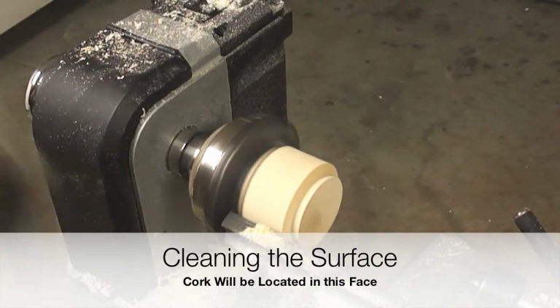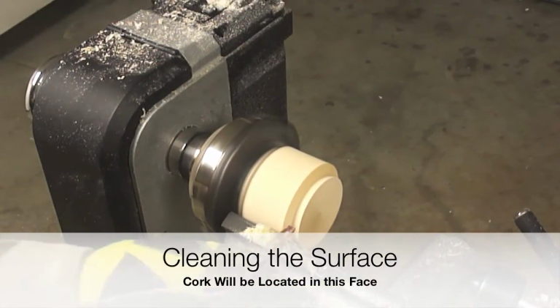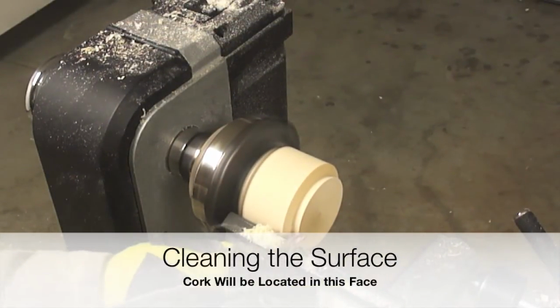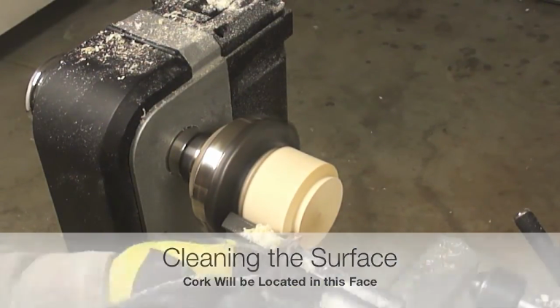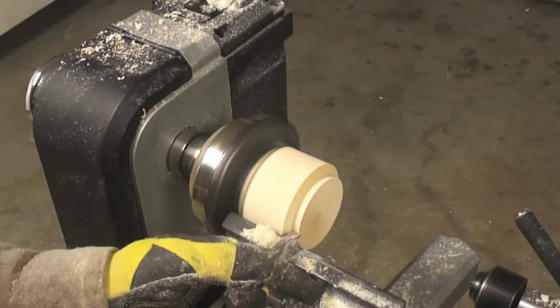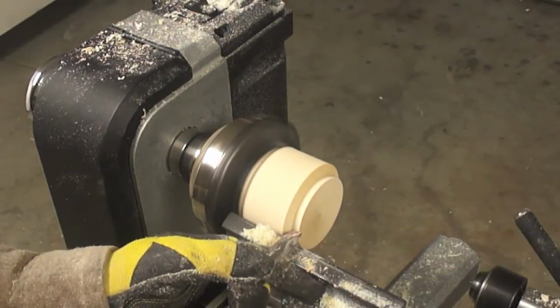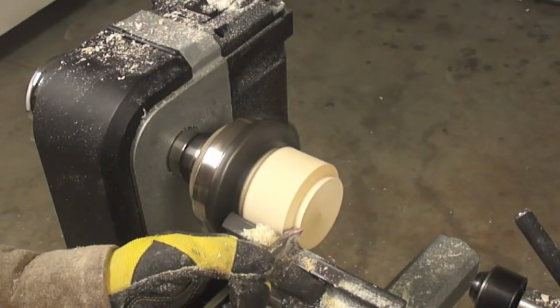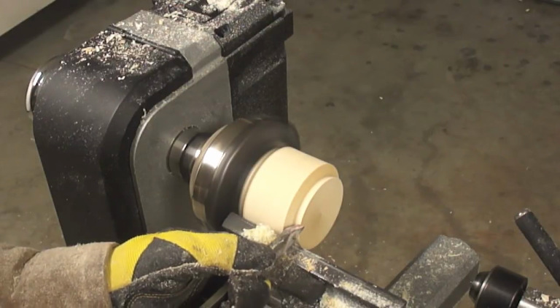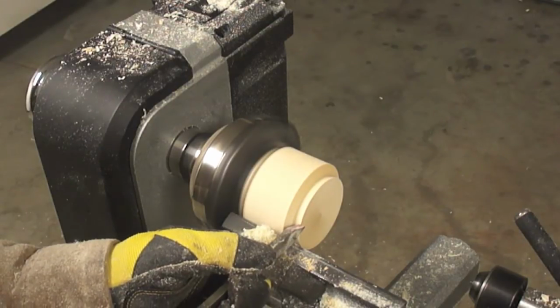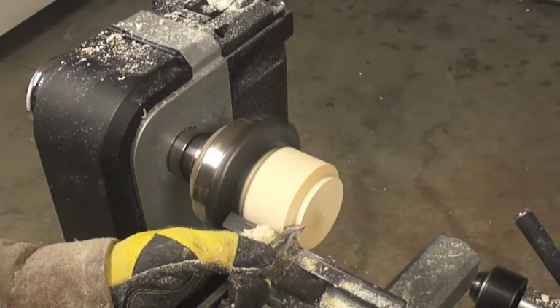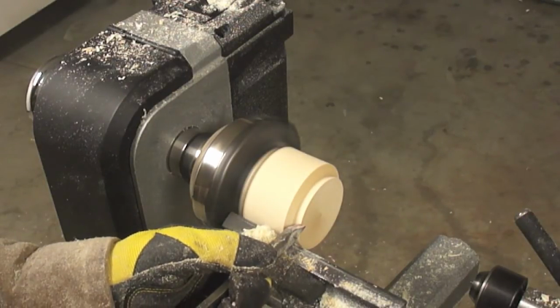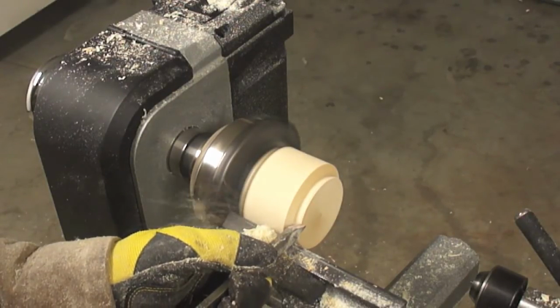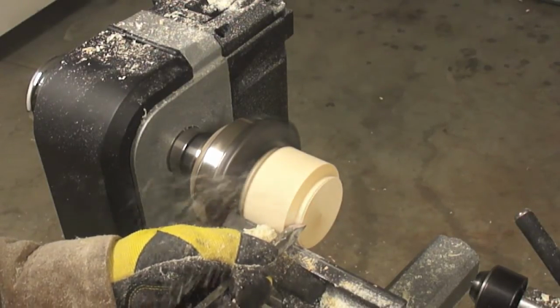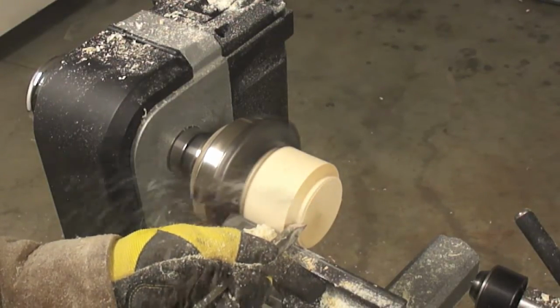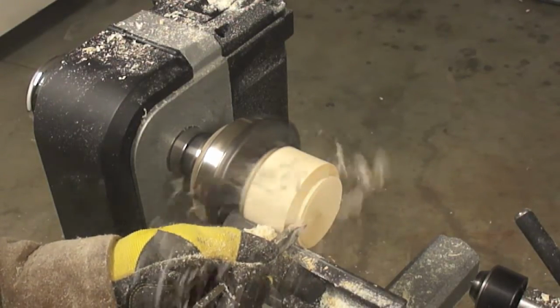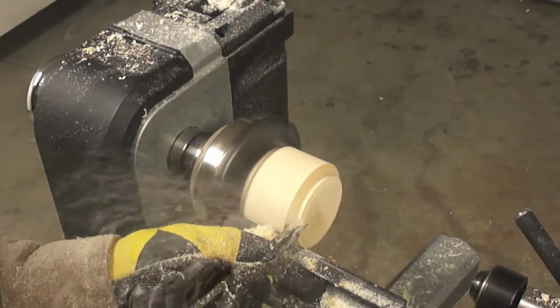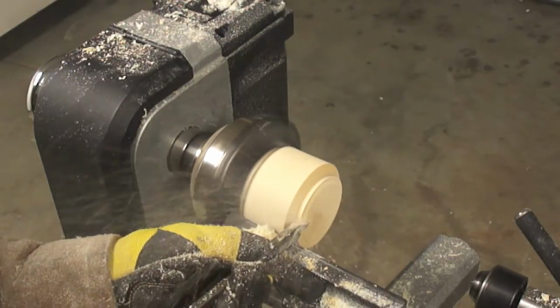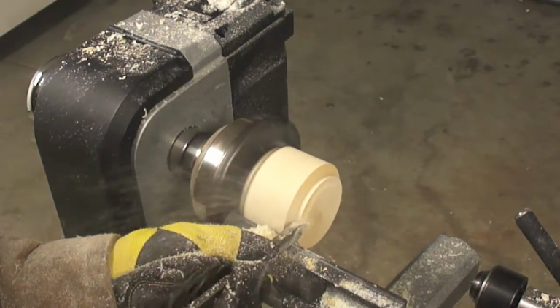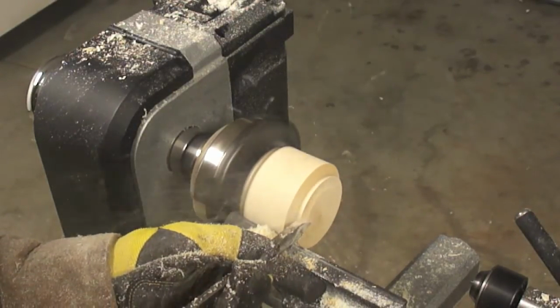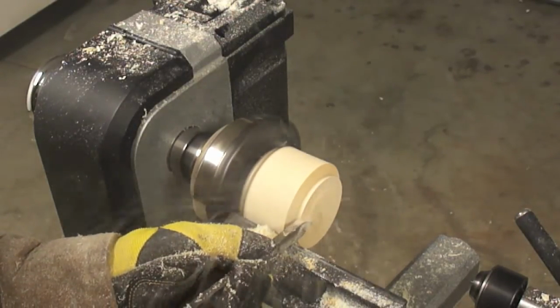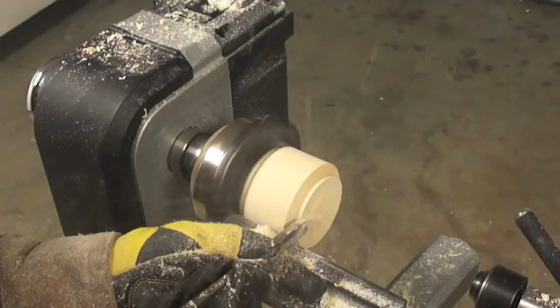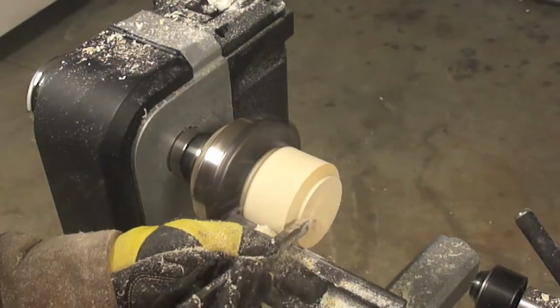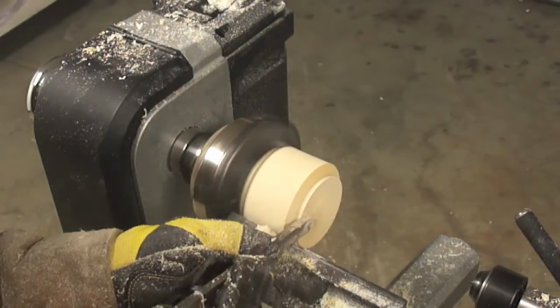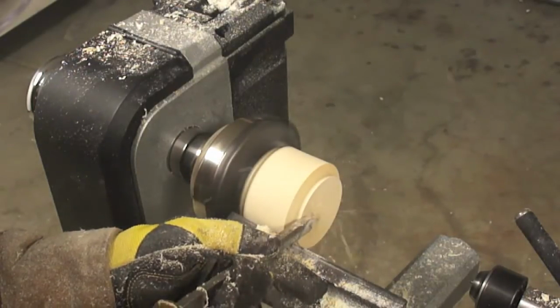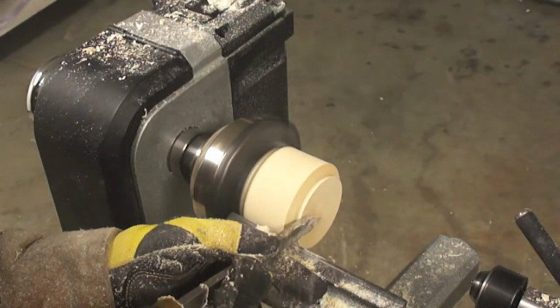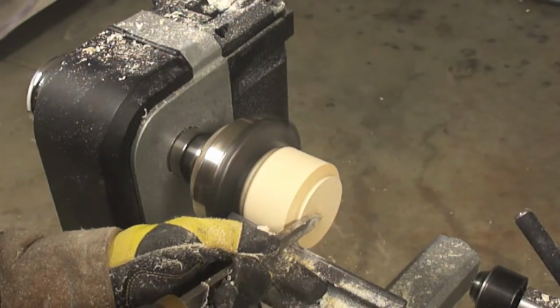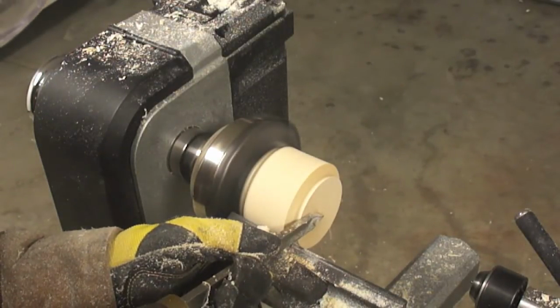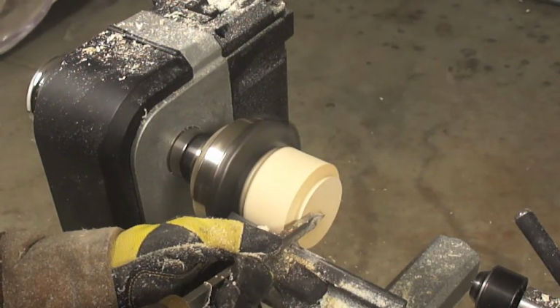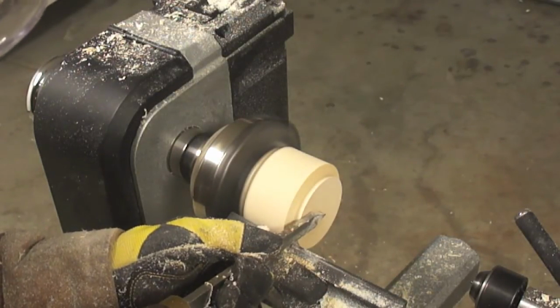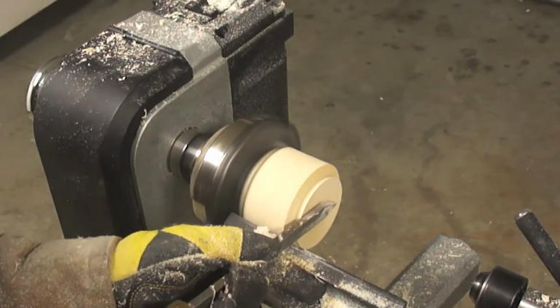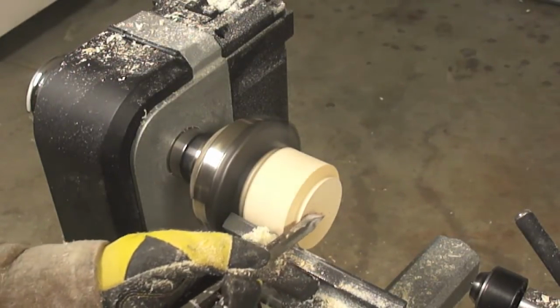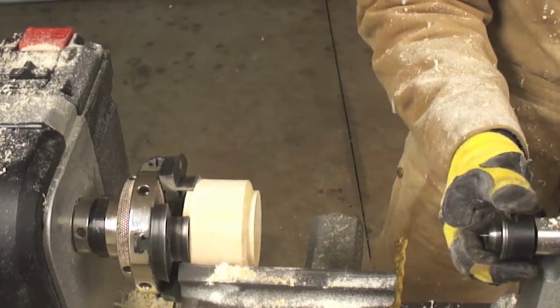This final cut is just a cleaning process that we are doing. We need a flat surface because the cork is going to be facing this side.